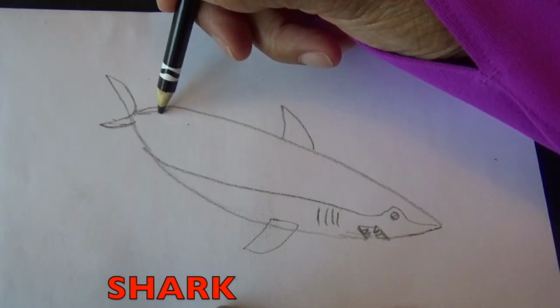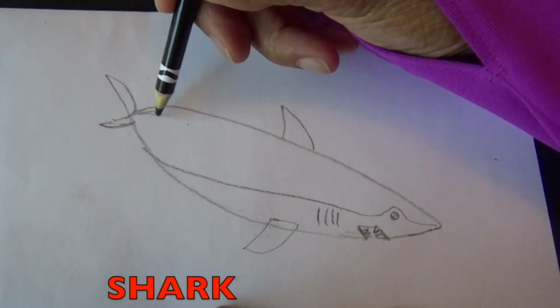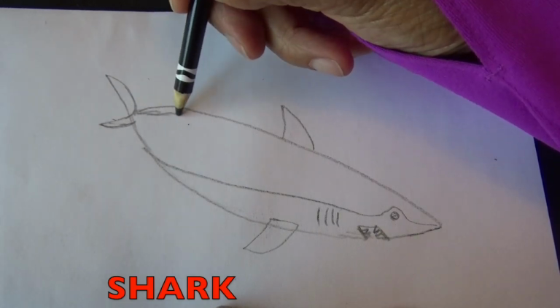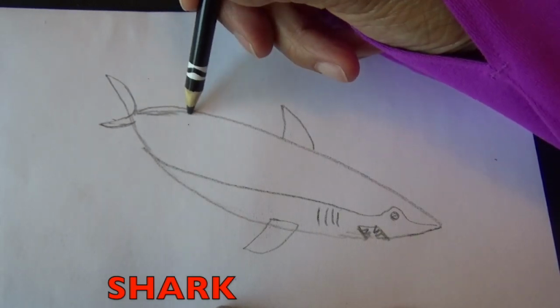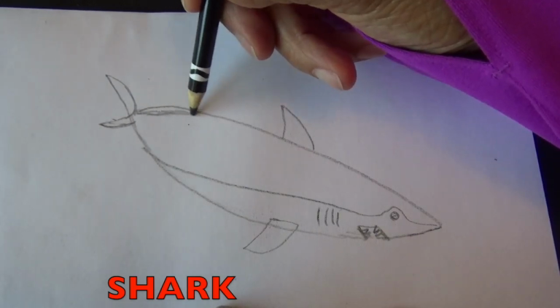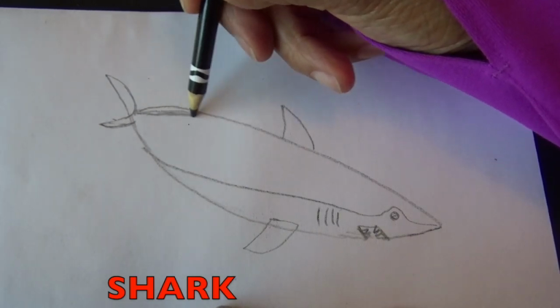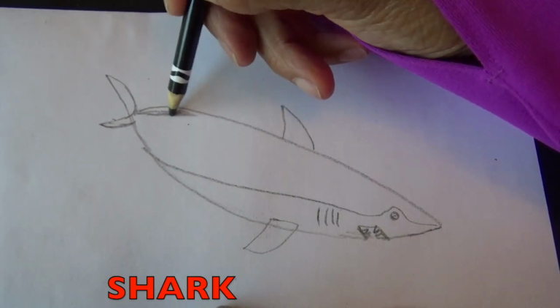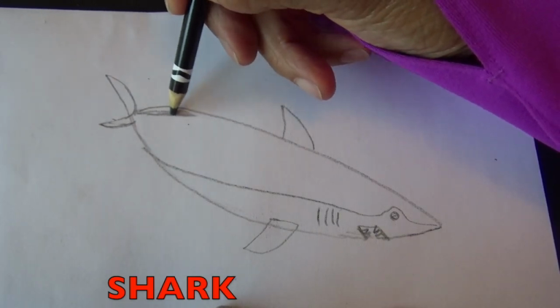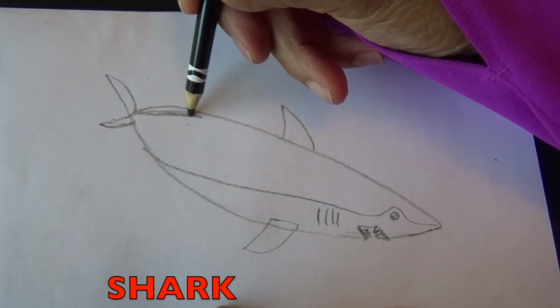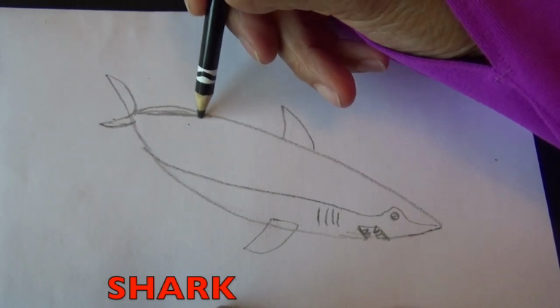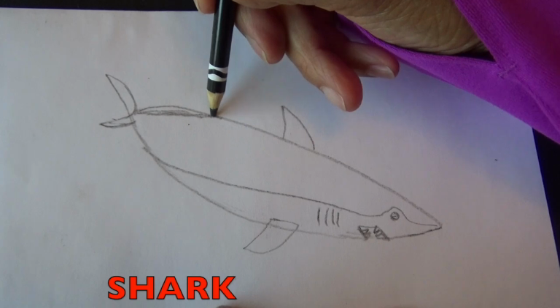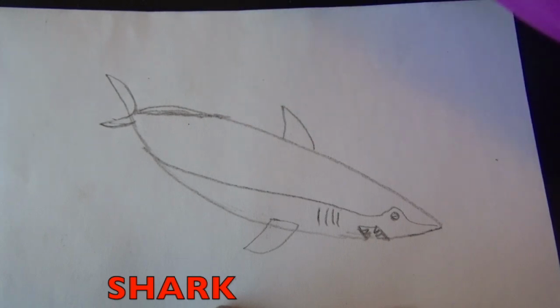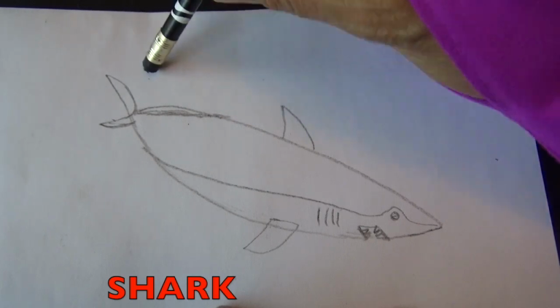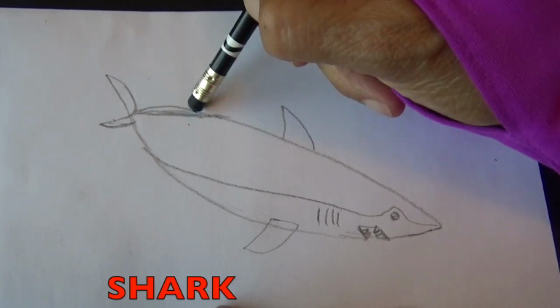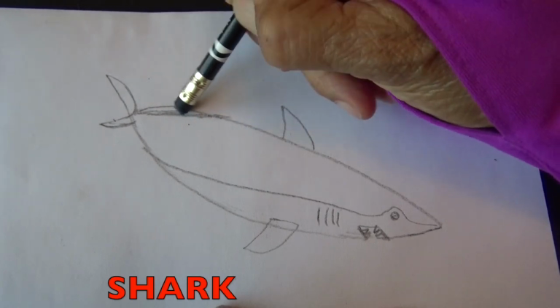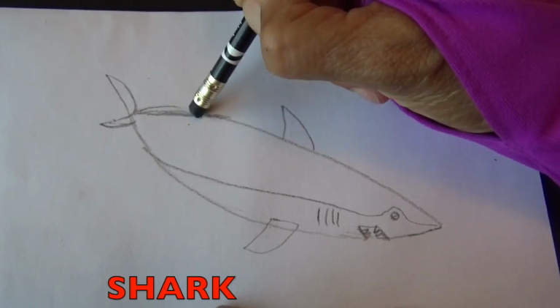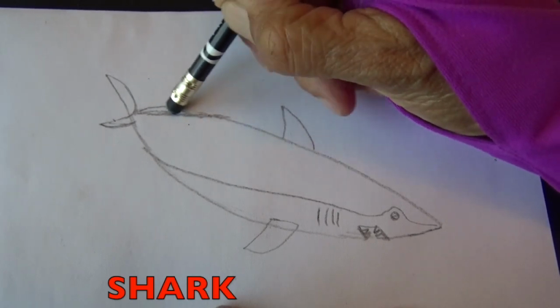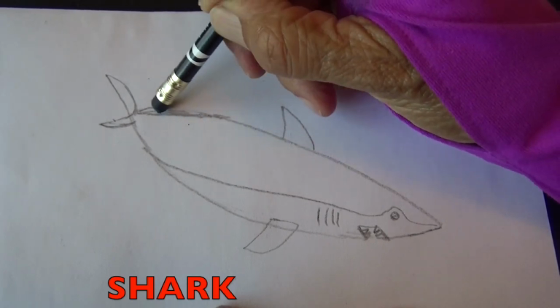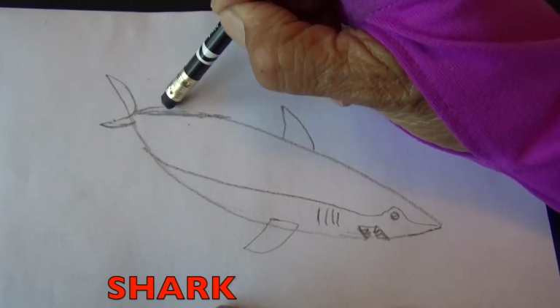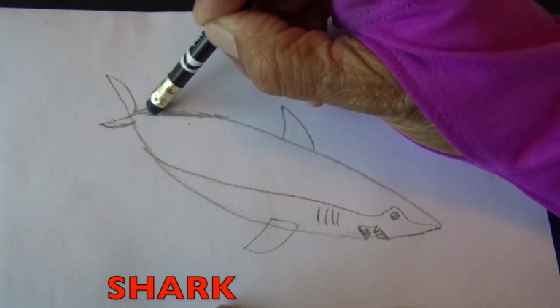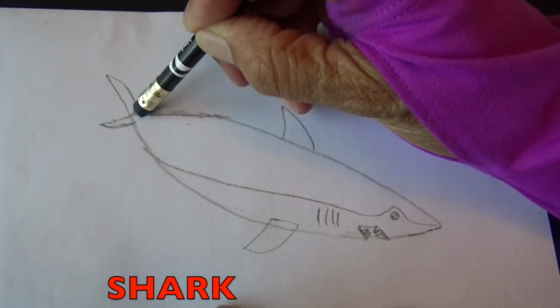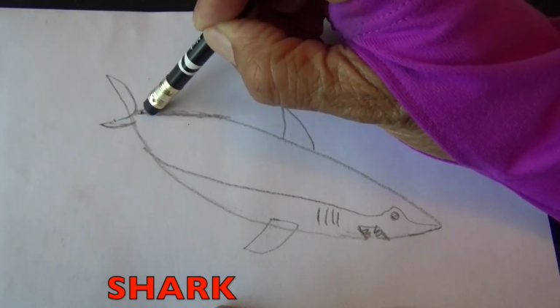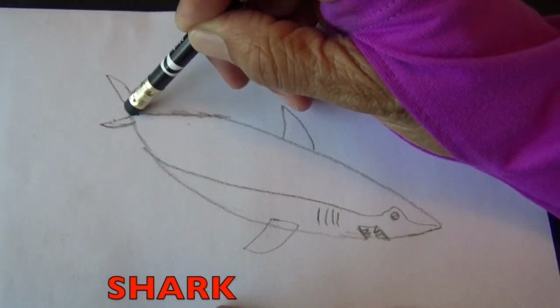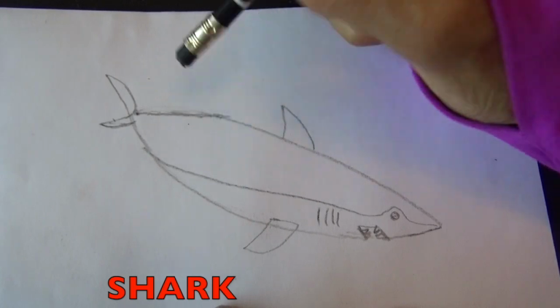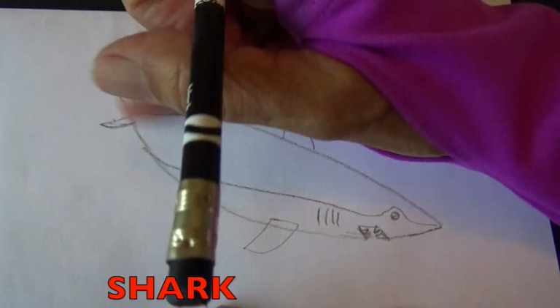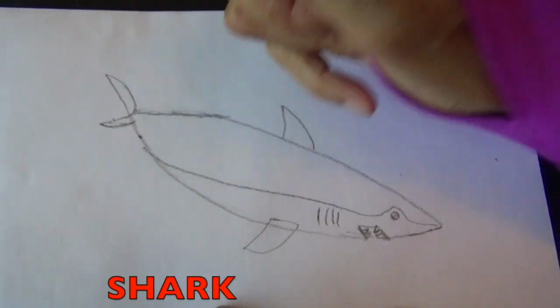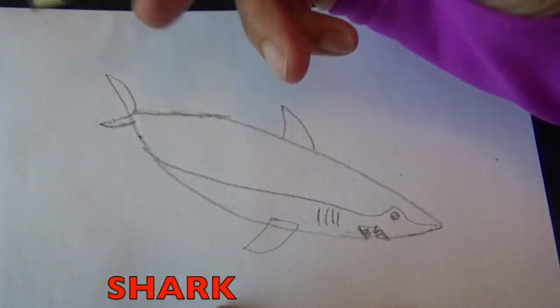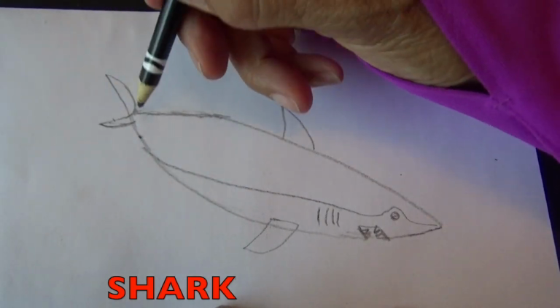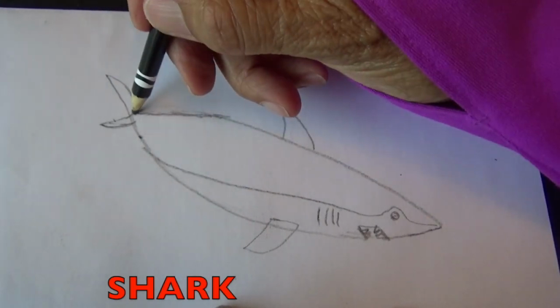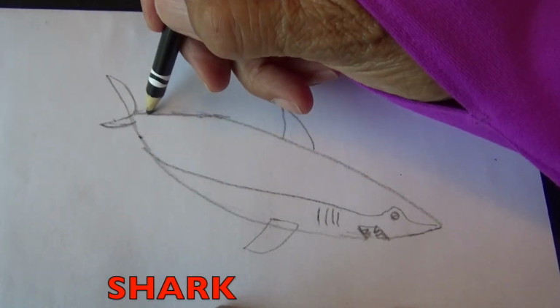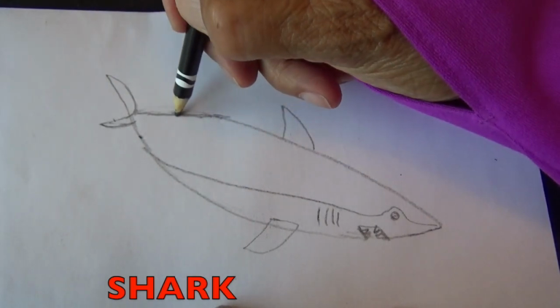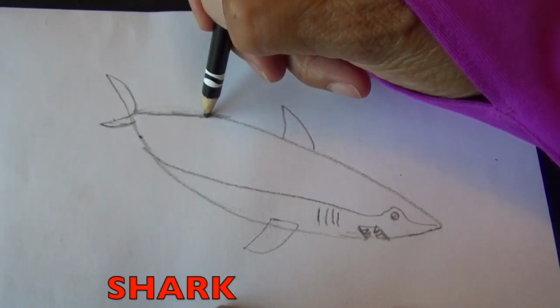You know boys and girls, I'm going to slim my shark down a little bit. Look at your shark — if there's something that you don't like about it, fix it right now. So I'm erasing this line to make my shark slimmer.